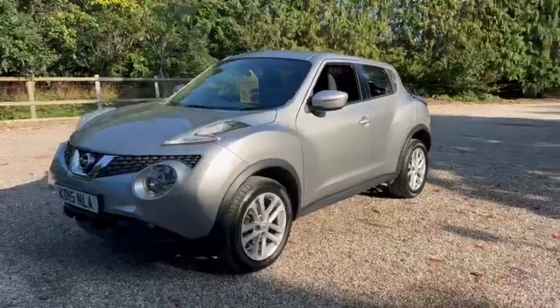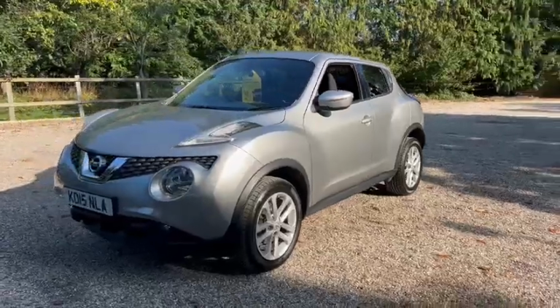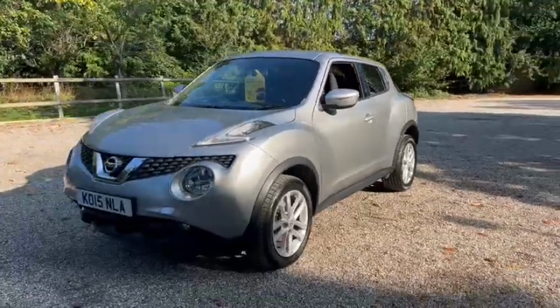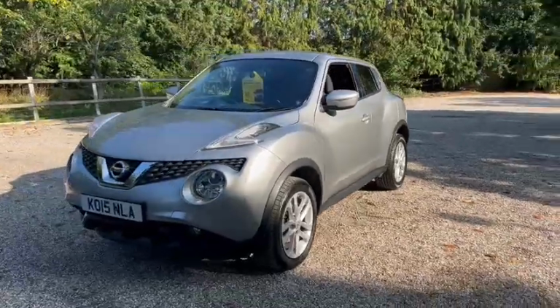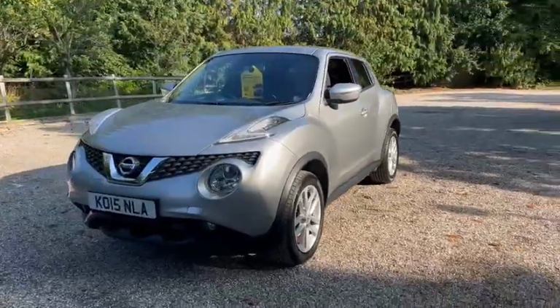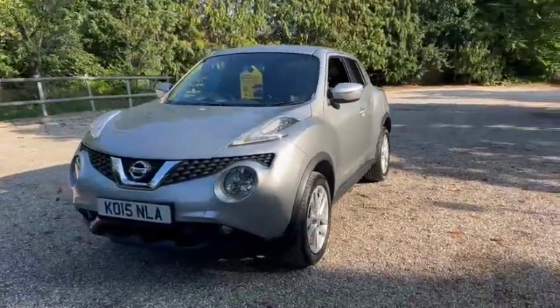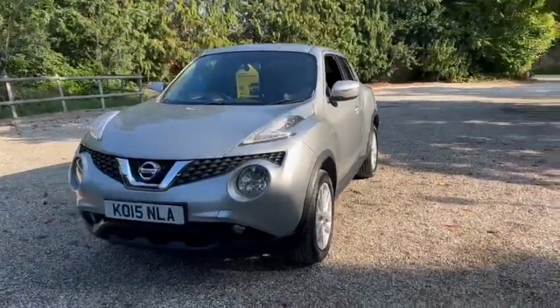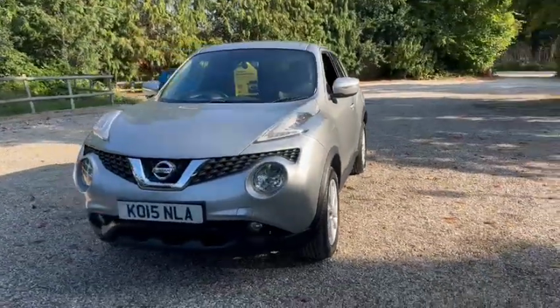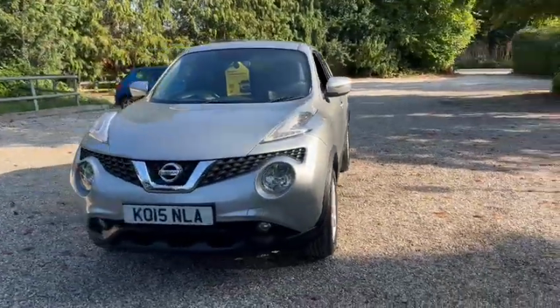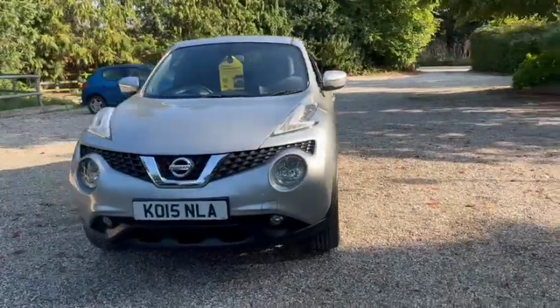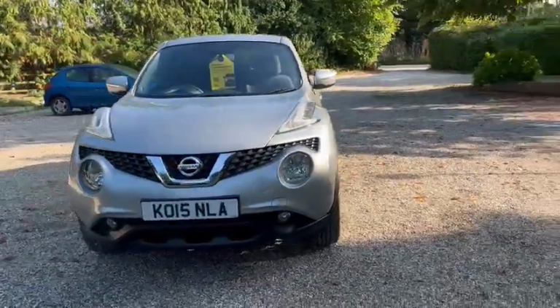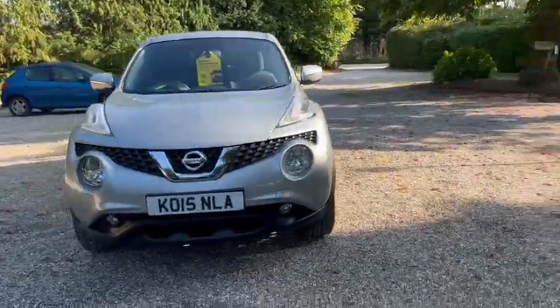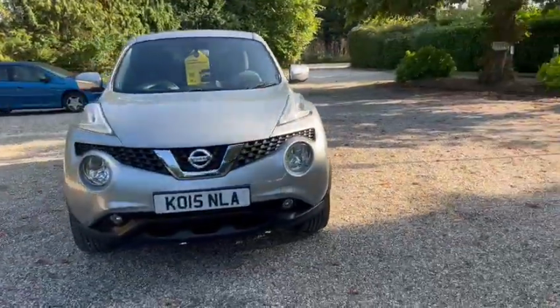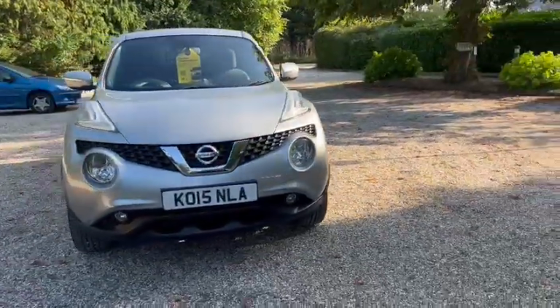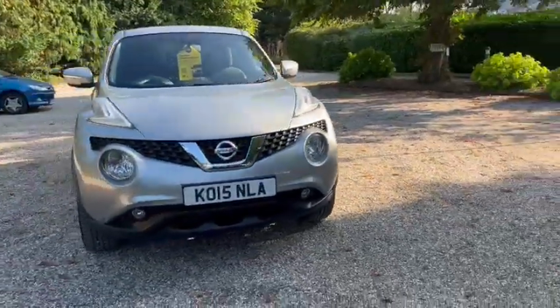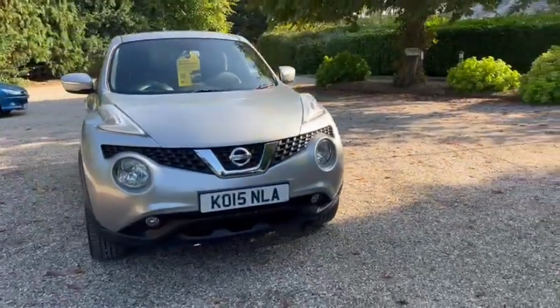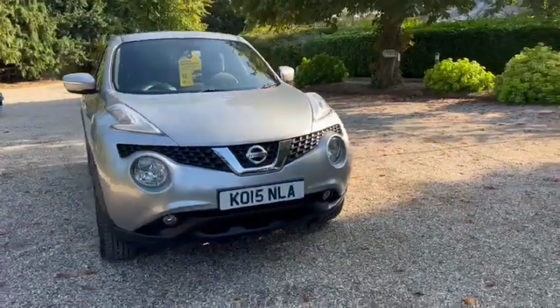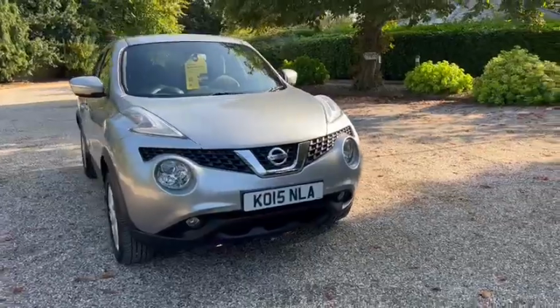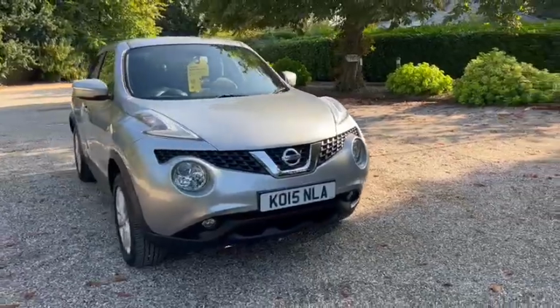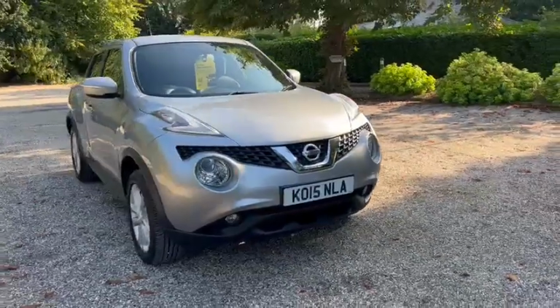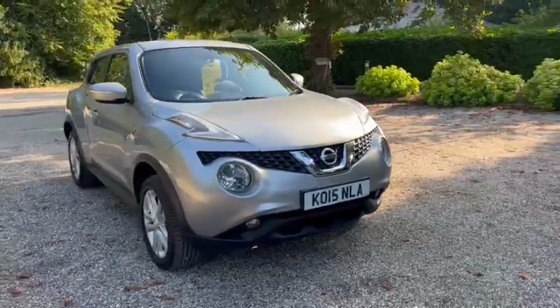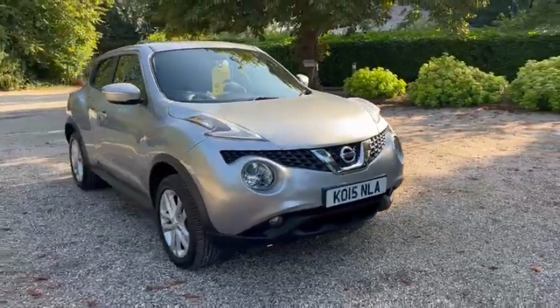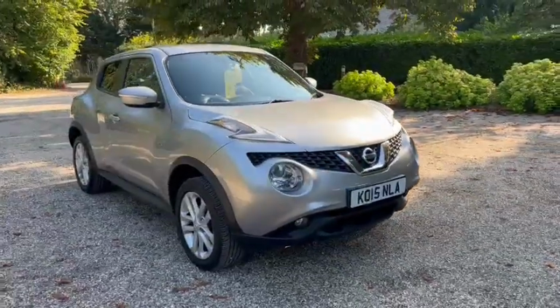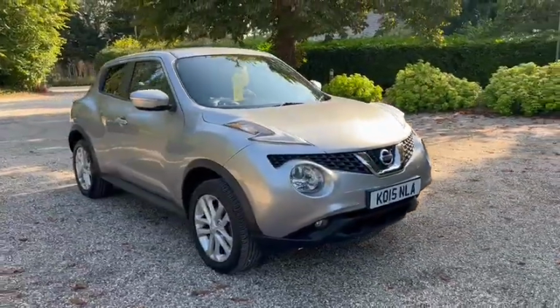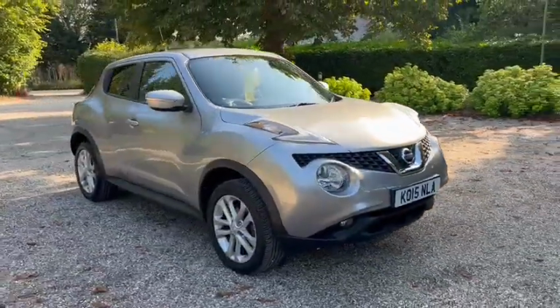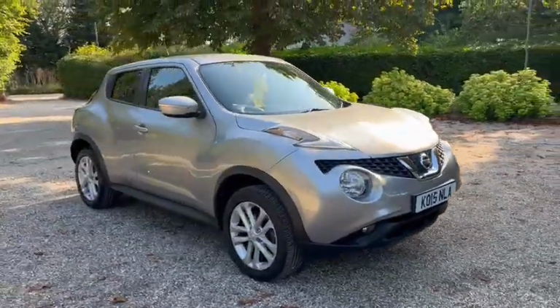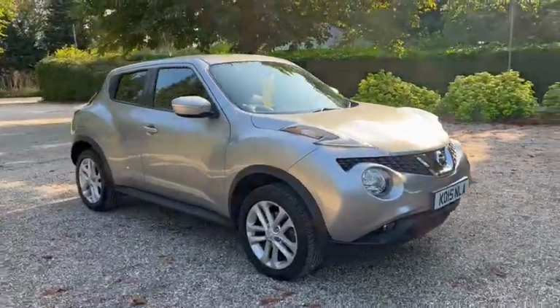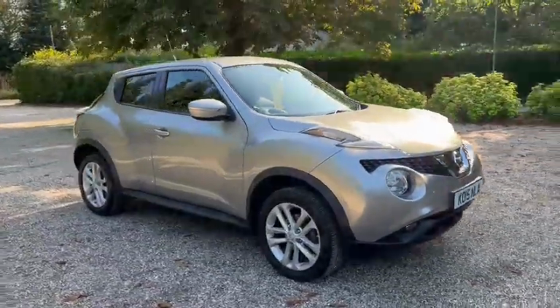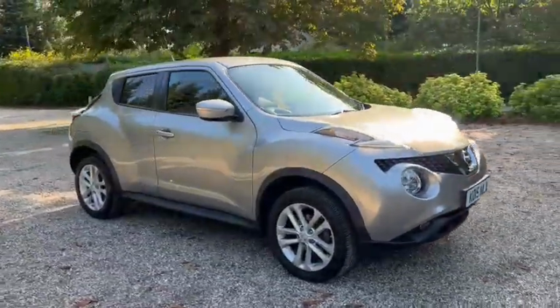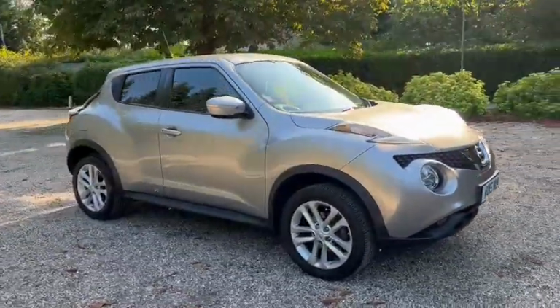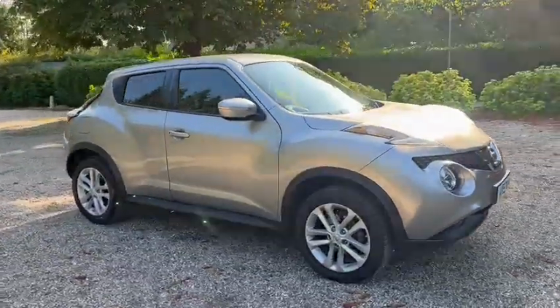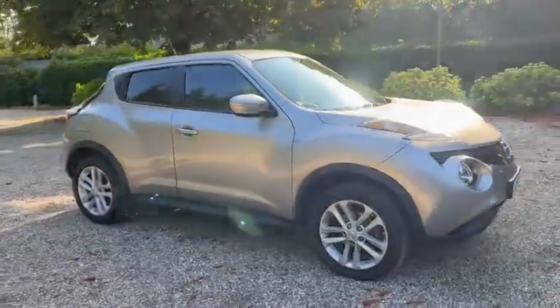The MOT expires September 2024. It's ULEZ compliant and comes with 12 months AA cover.